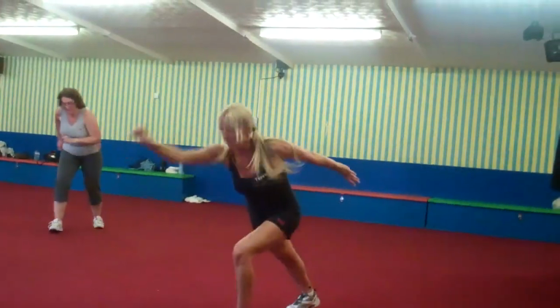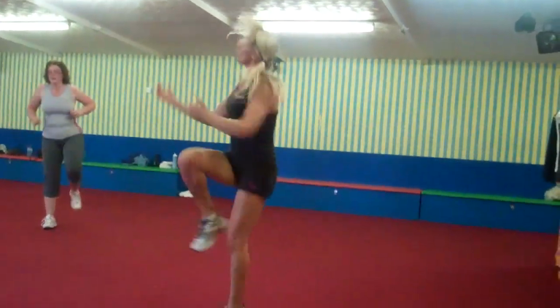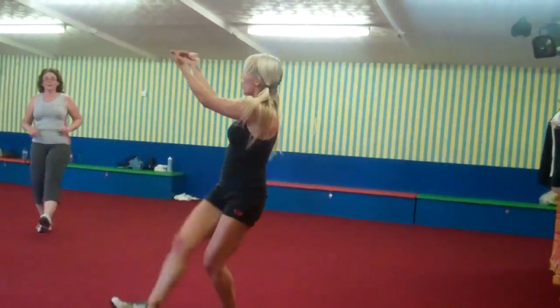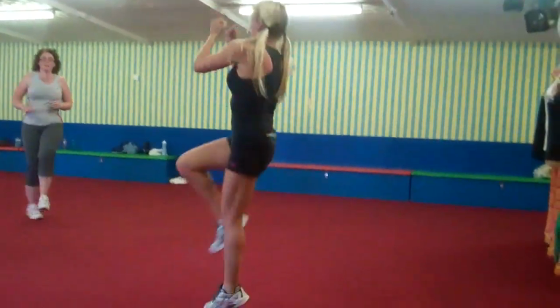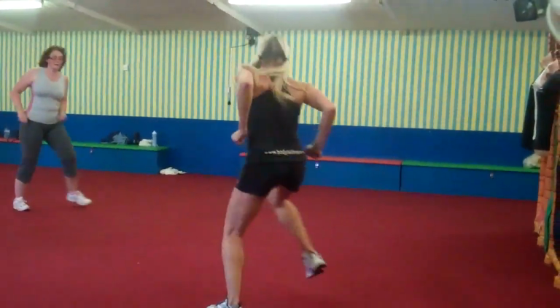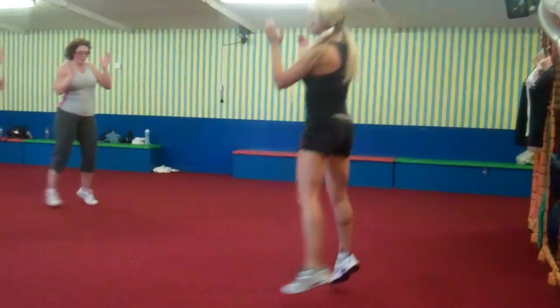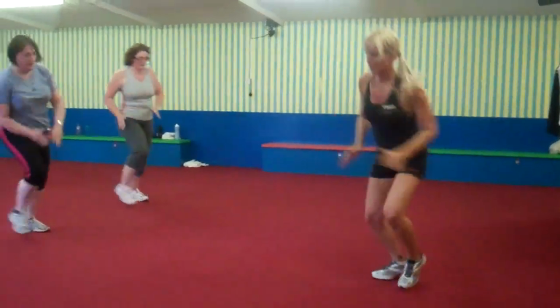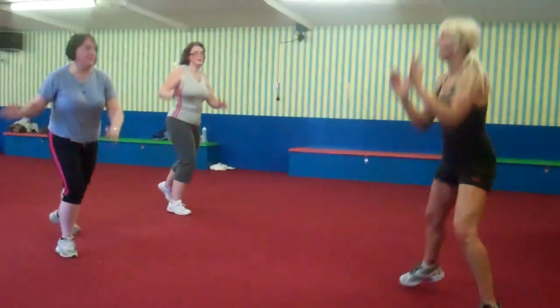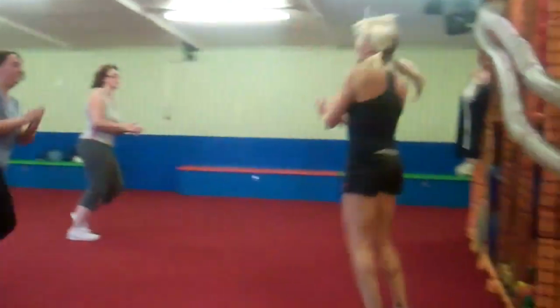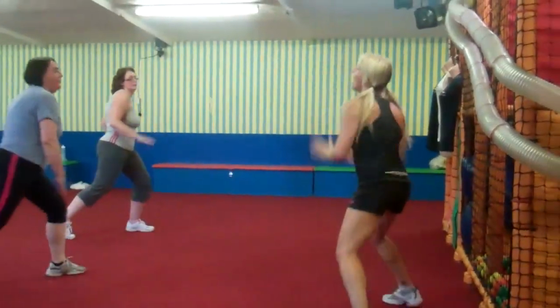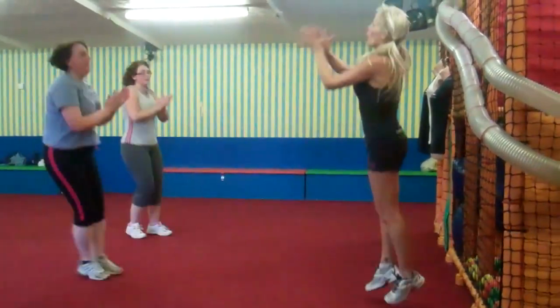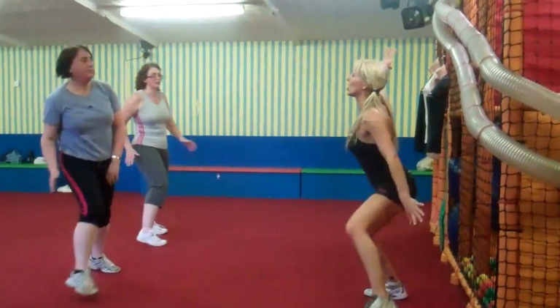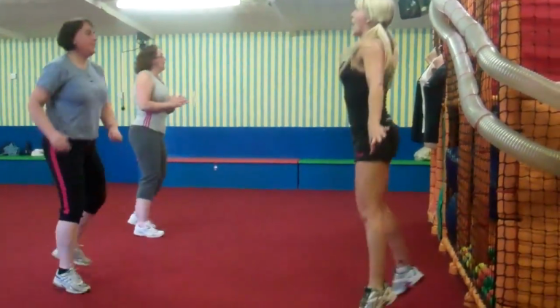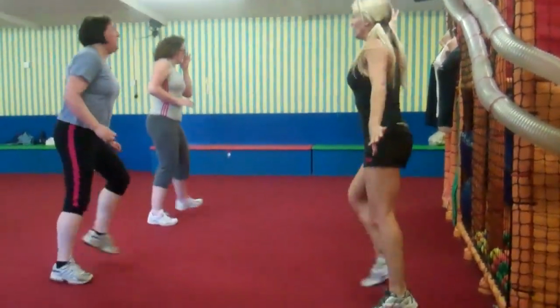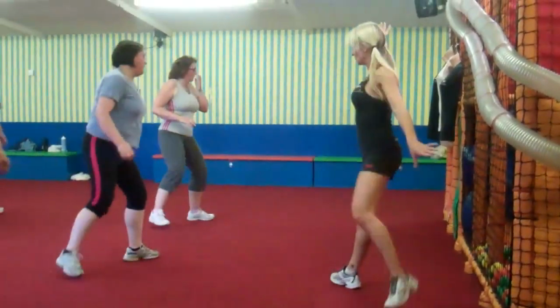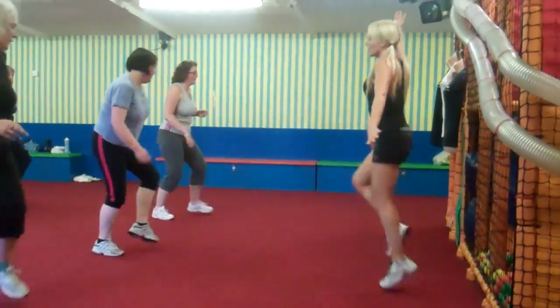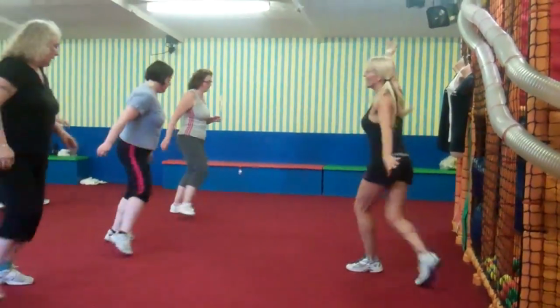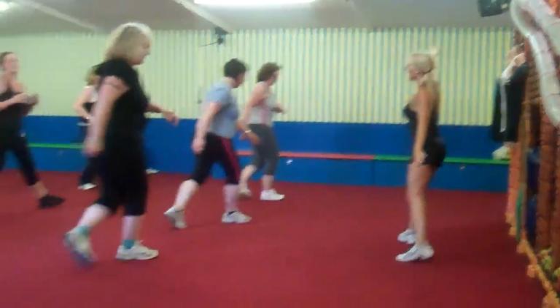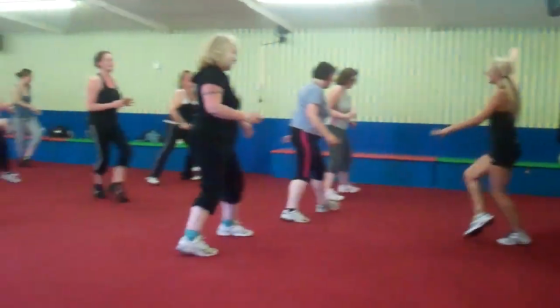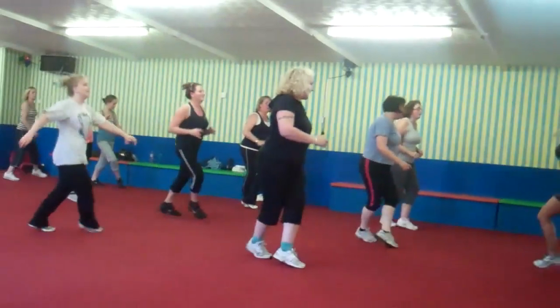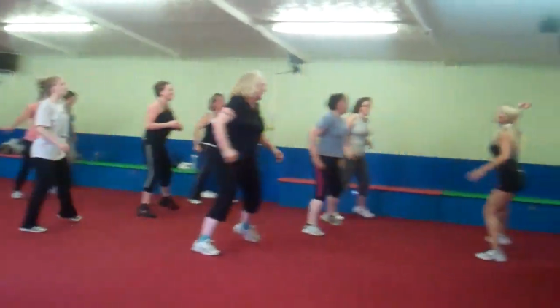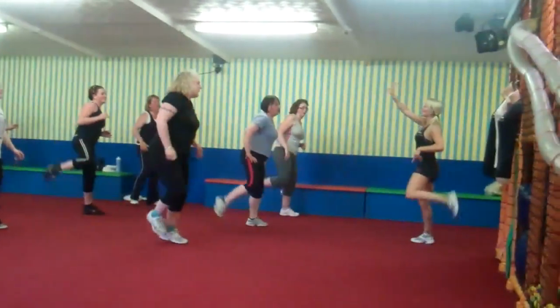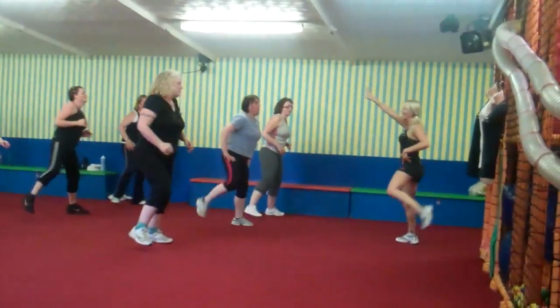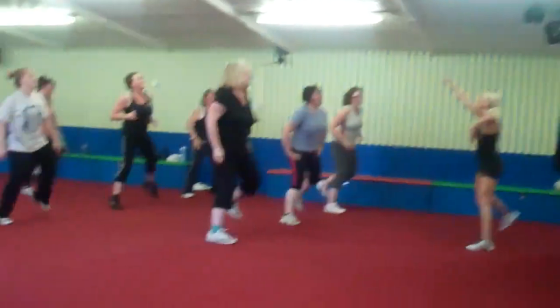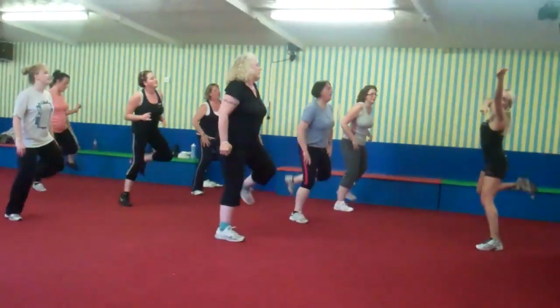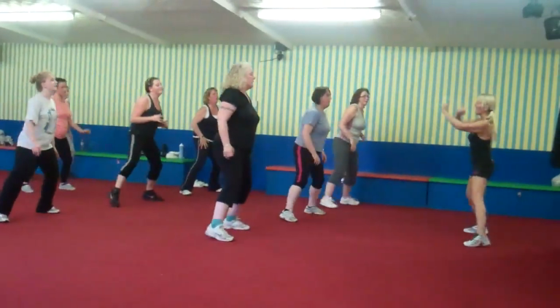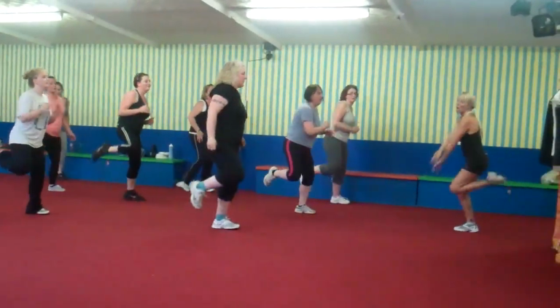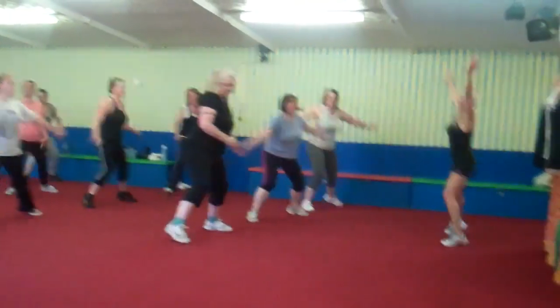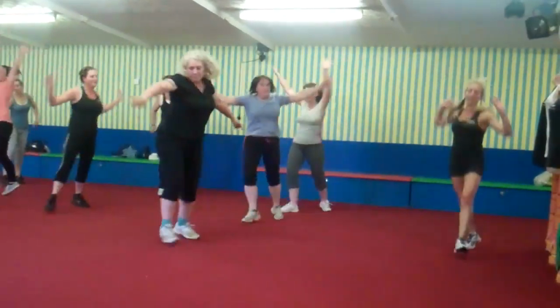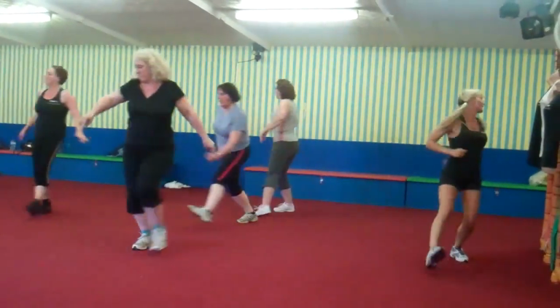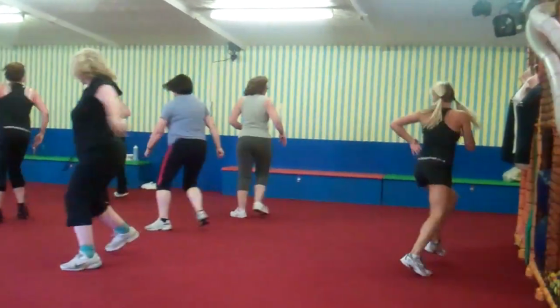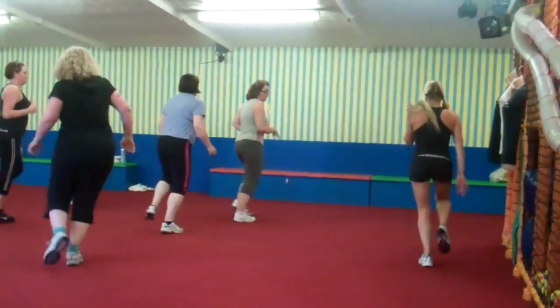Scoot this way. Cross over. Two leg curls, chassé, move up, step me here.